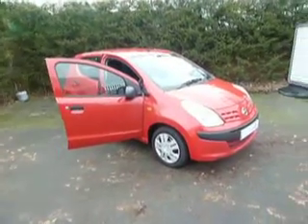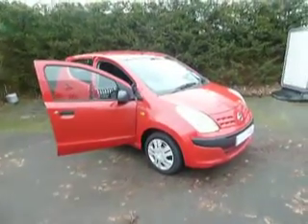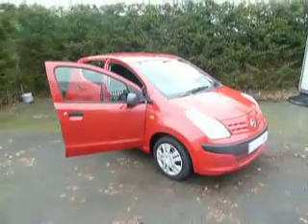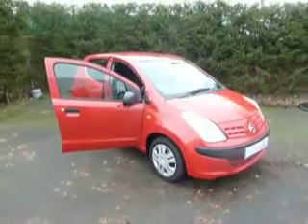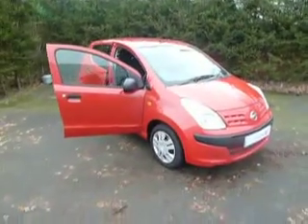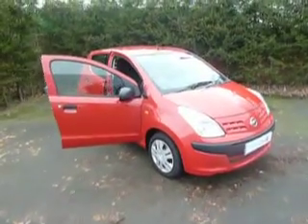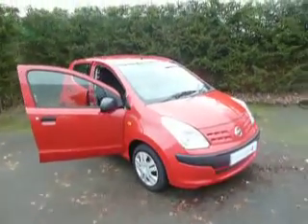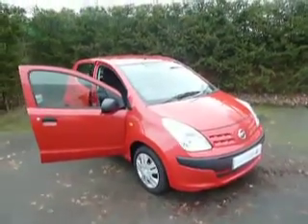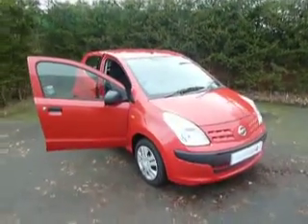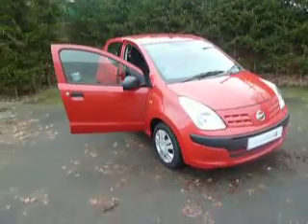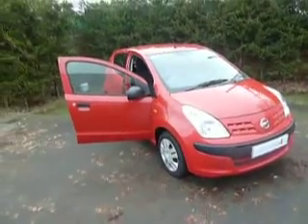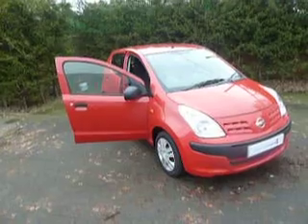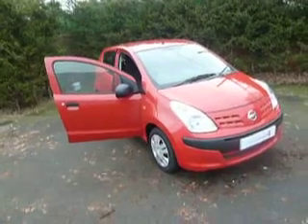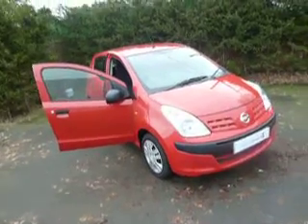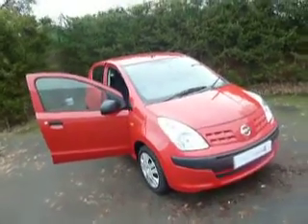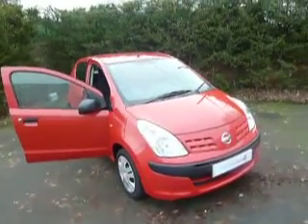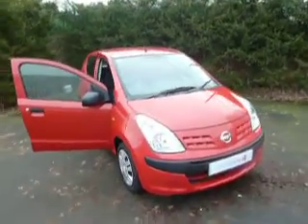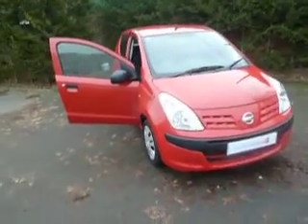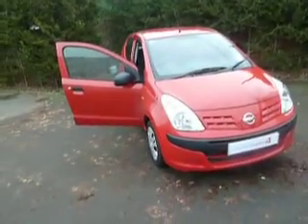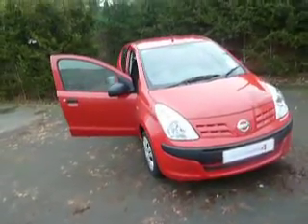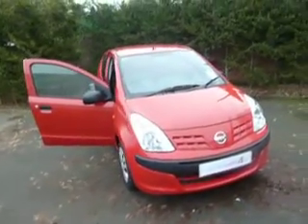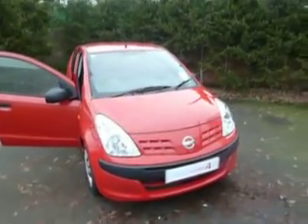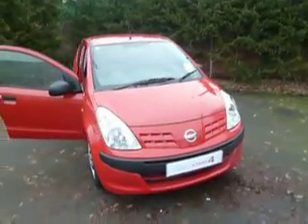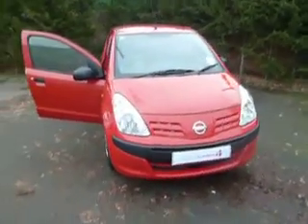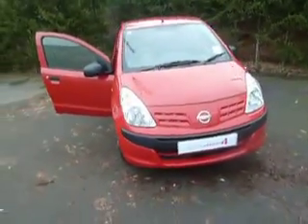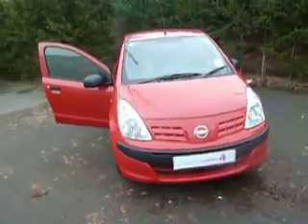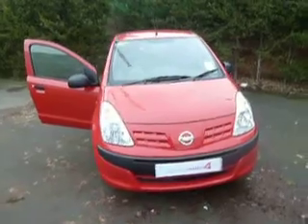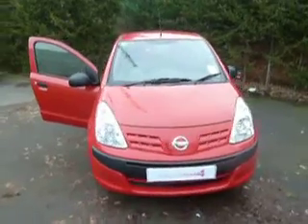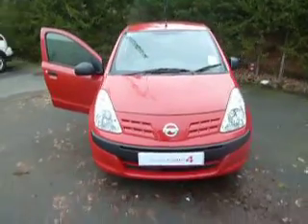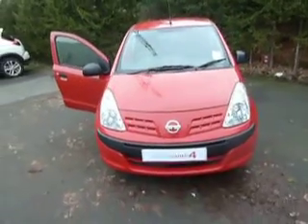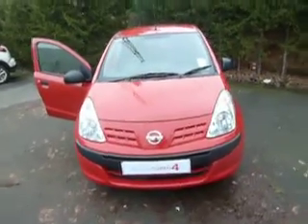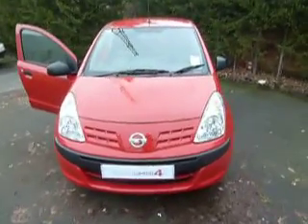Hello and welcome to JT Hughes Nissan in Austria Street. My name is Simon and today I'm going to show you around this Nissan Pixo. This is a 1 litre in berry red. Let's have a closer look at the car.